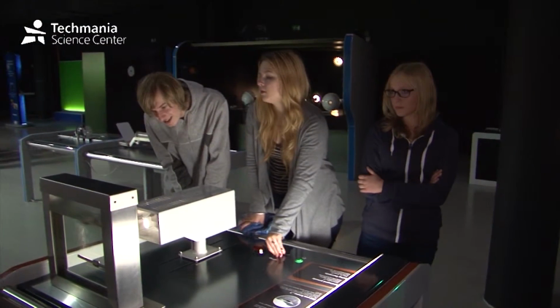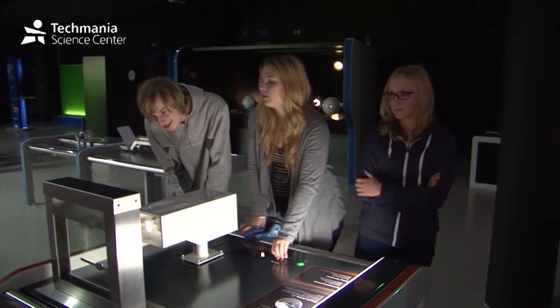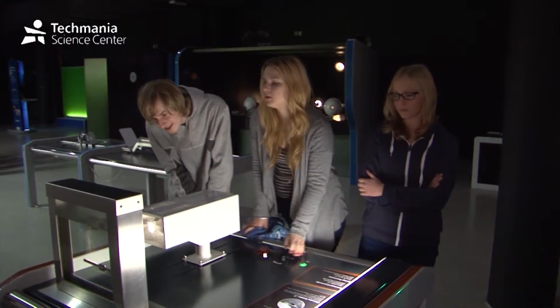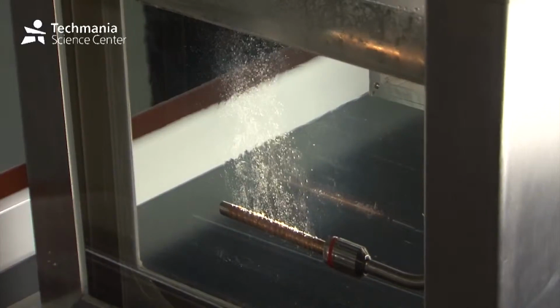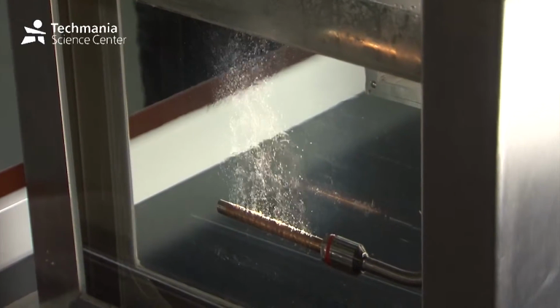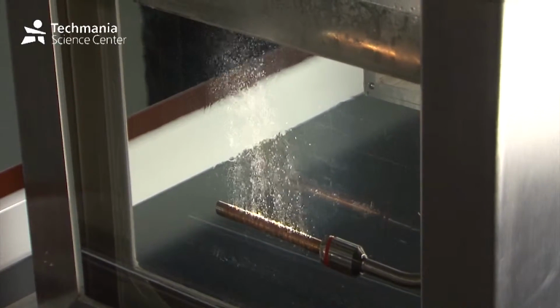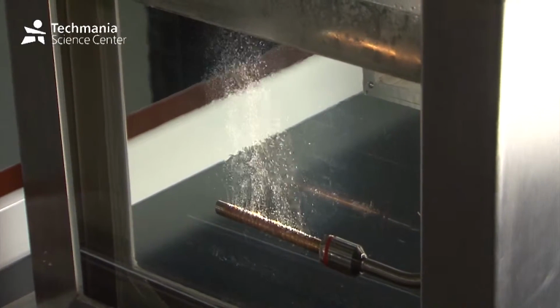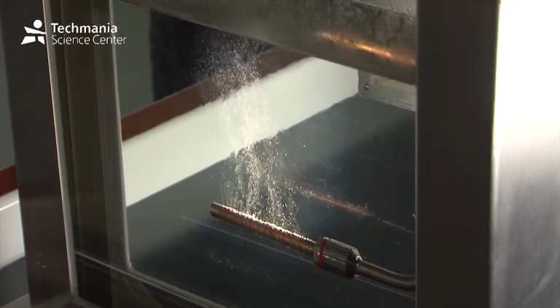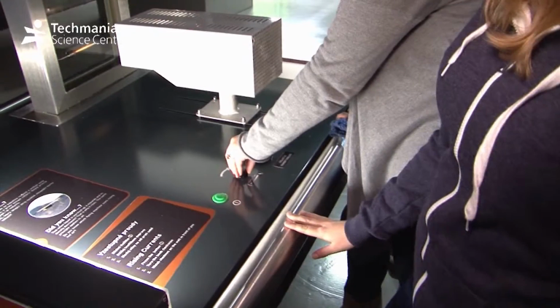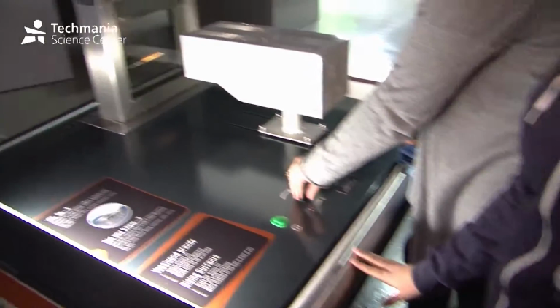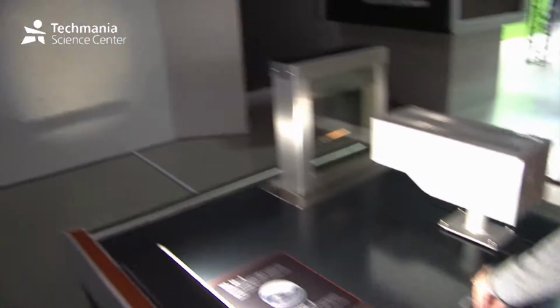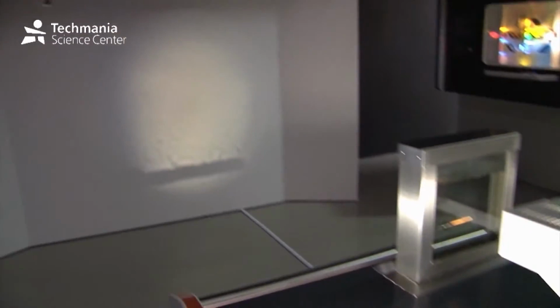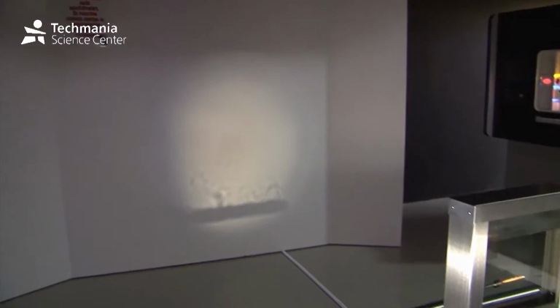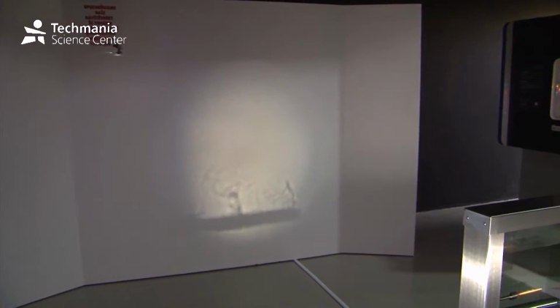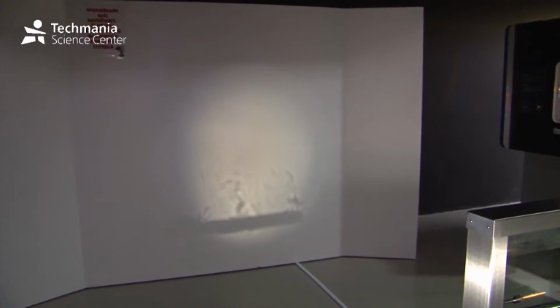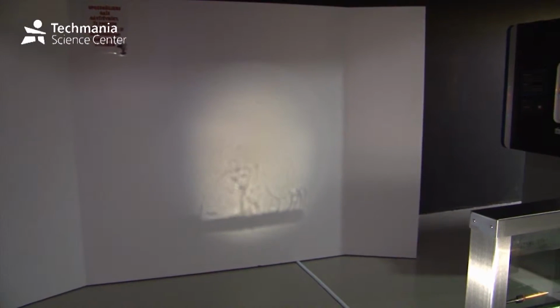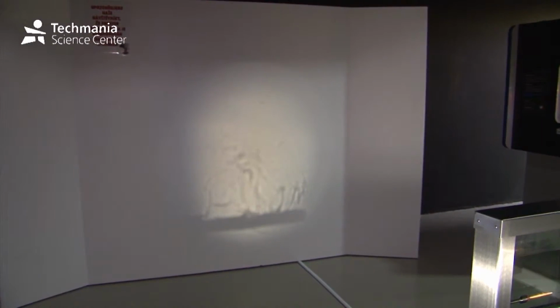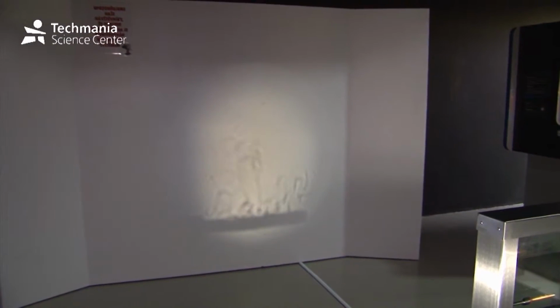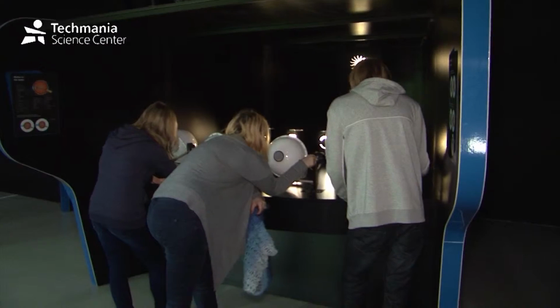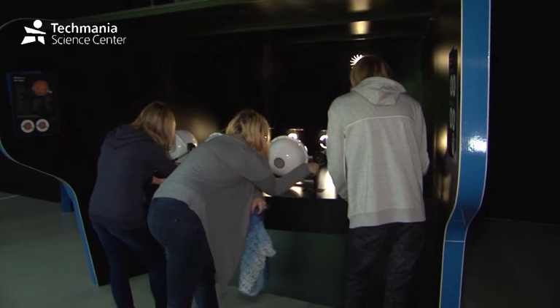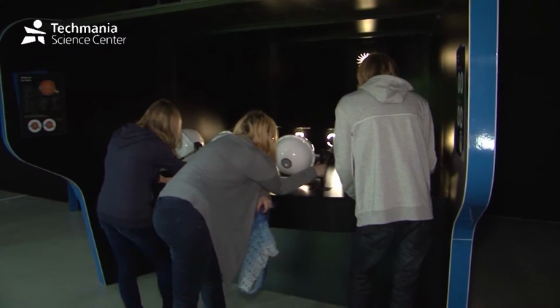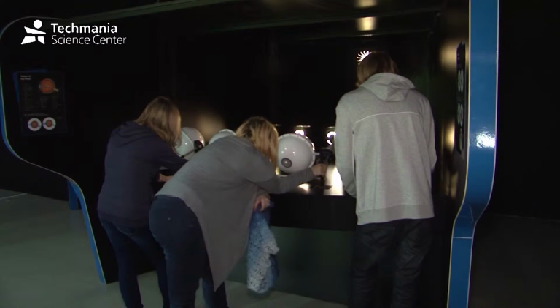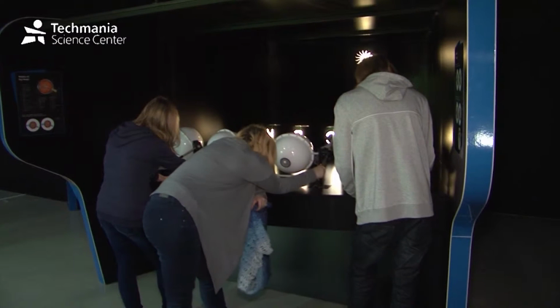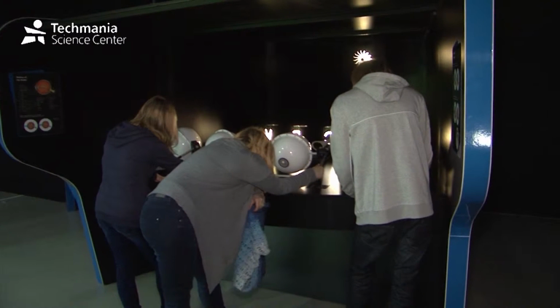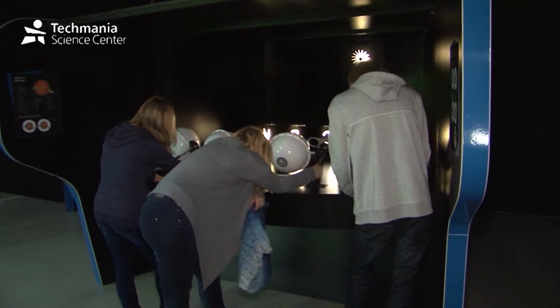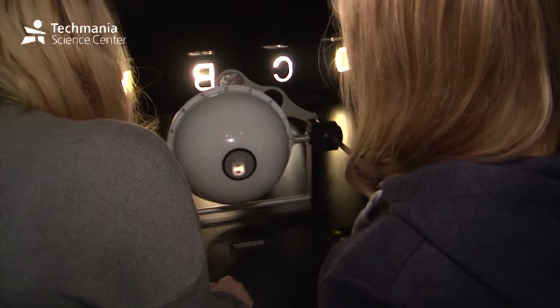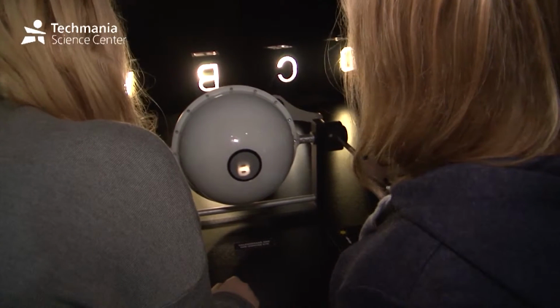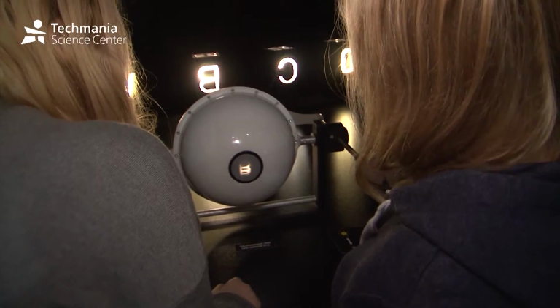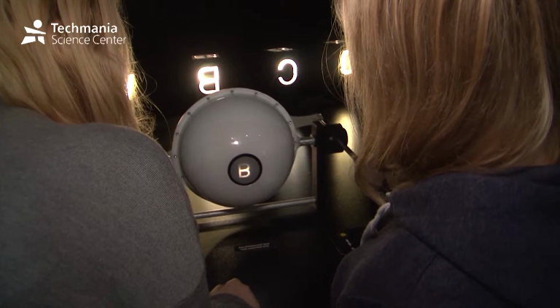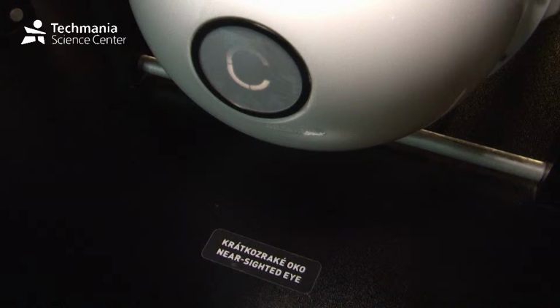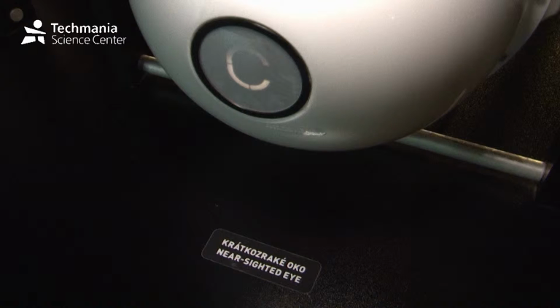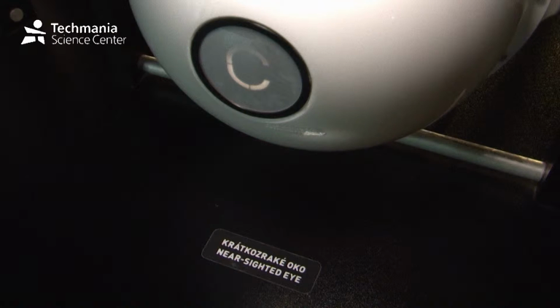You will learn about the expansion of liquid on heating. You will learn about short-sightedness, far-sightedness, and astigmatism.